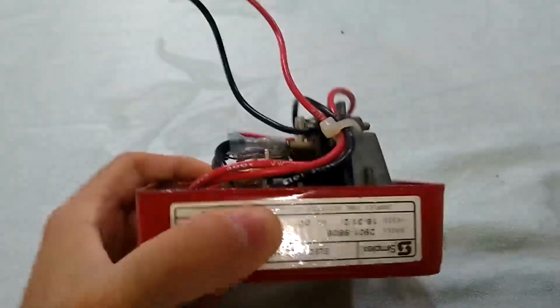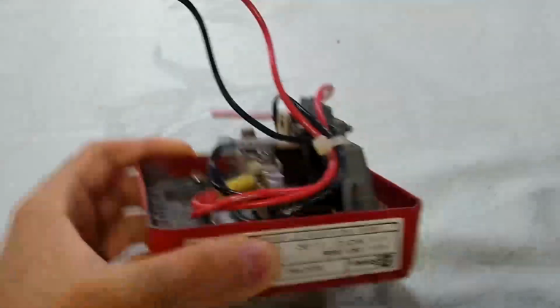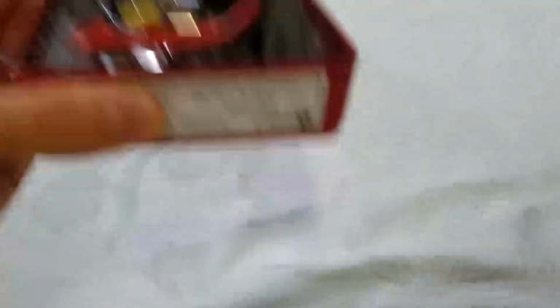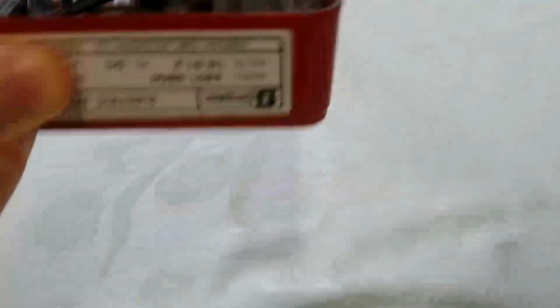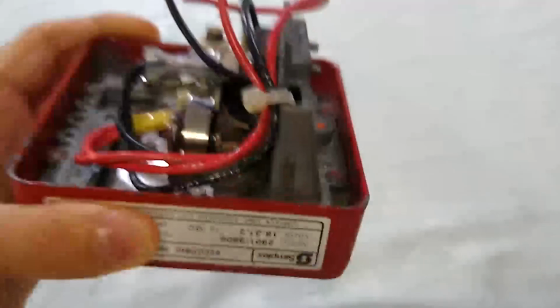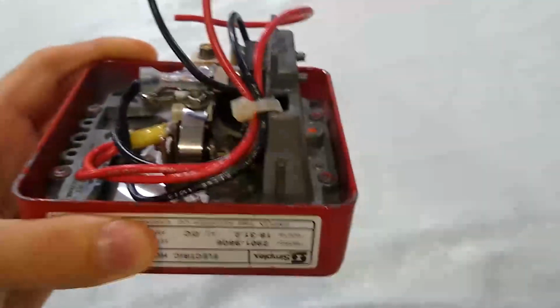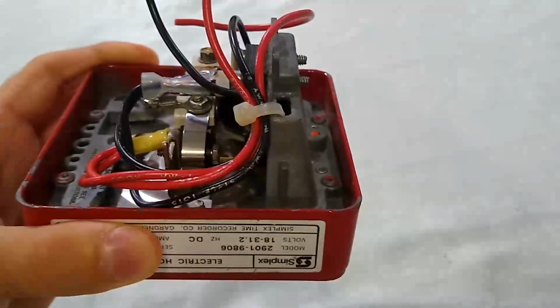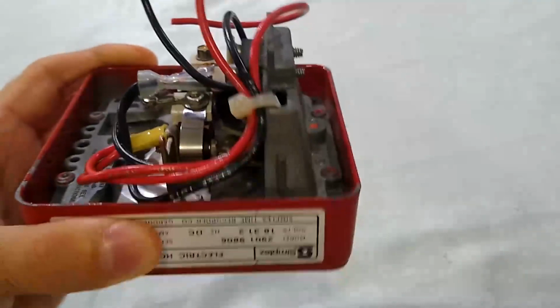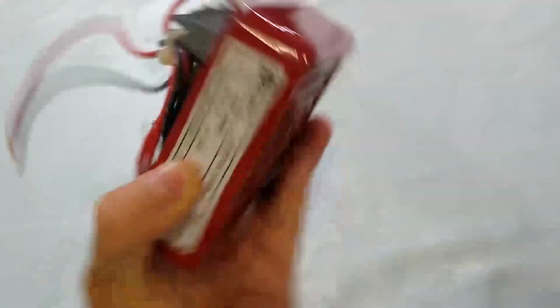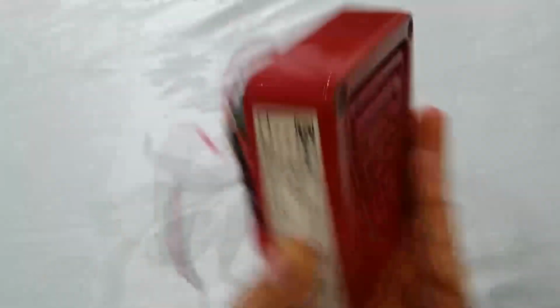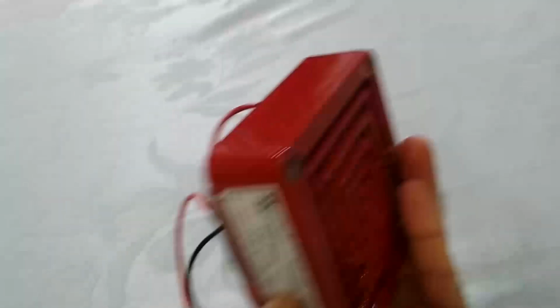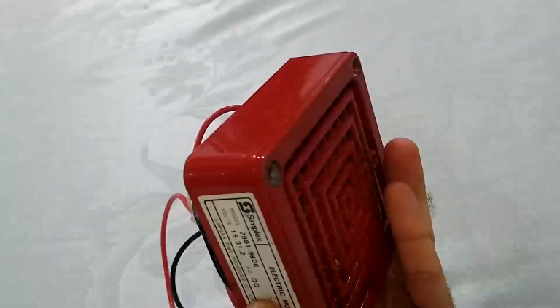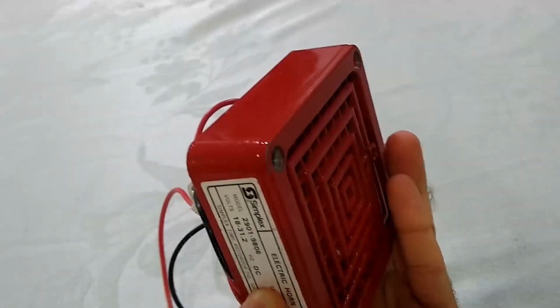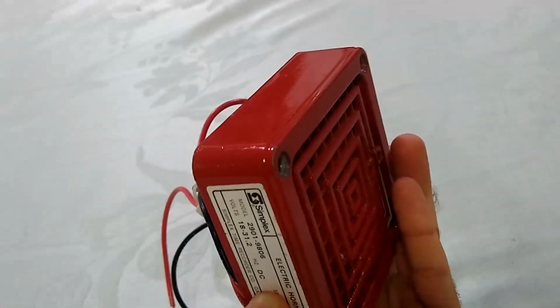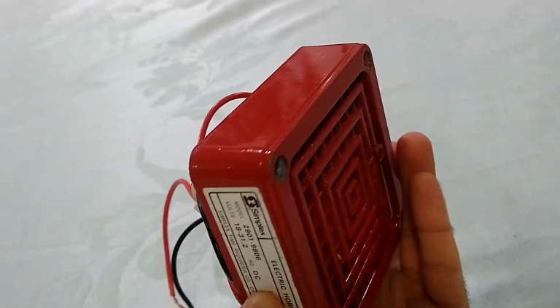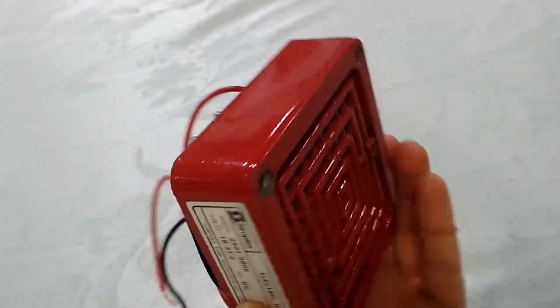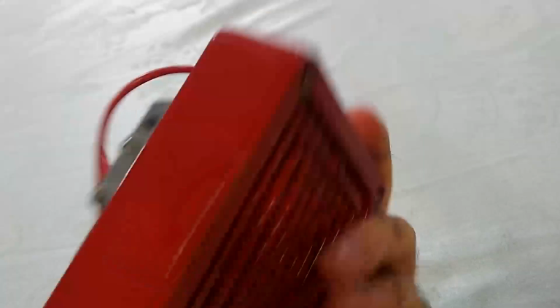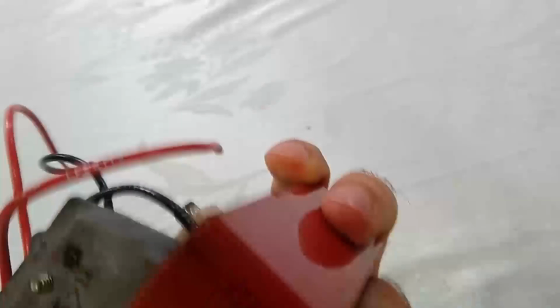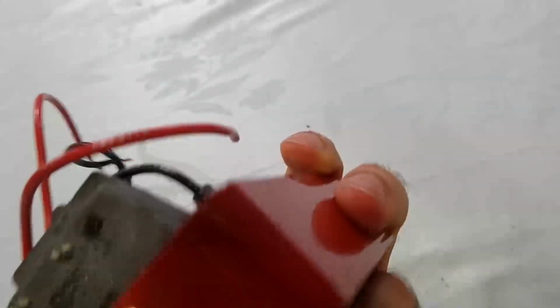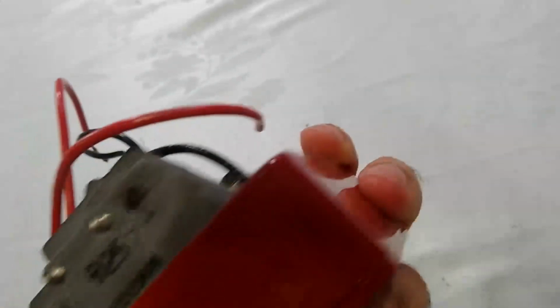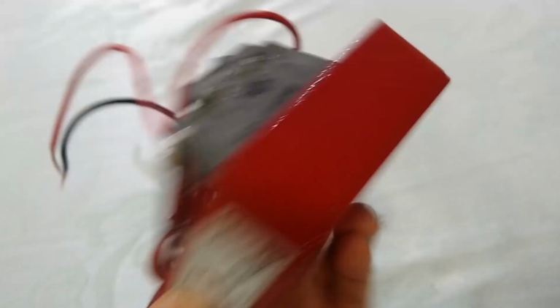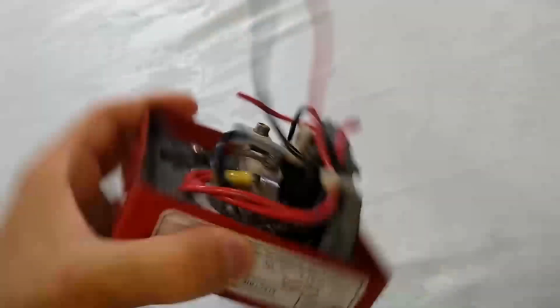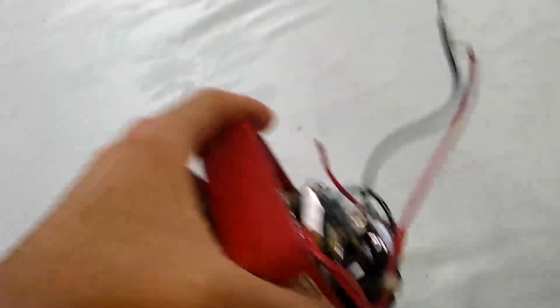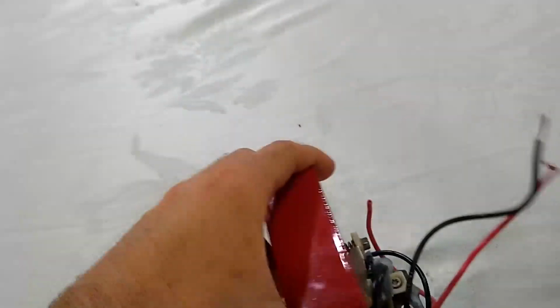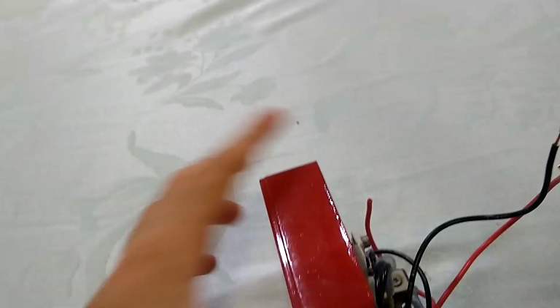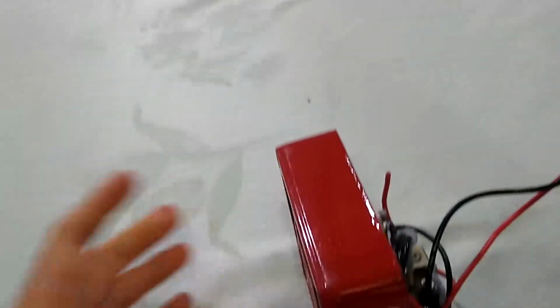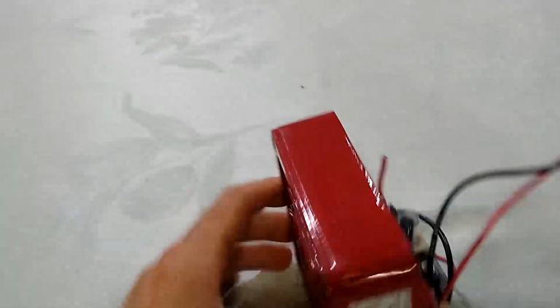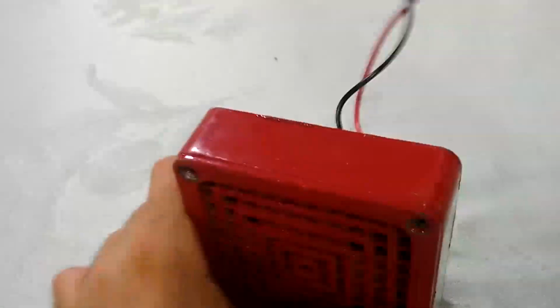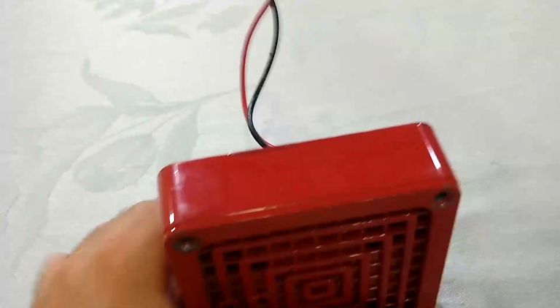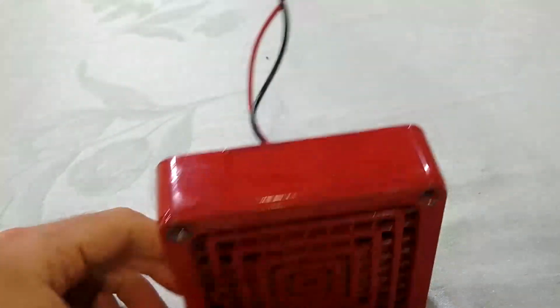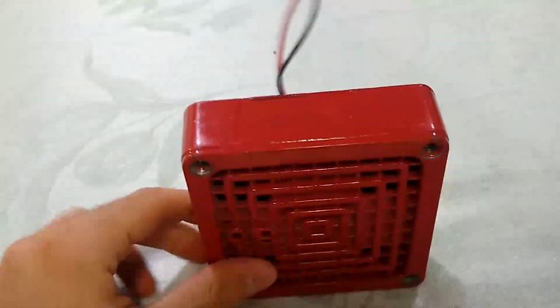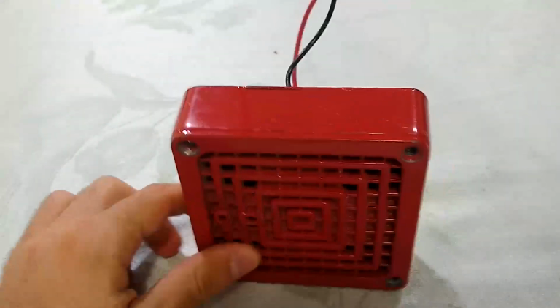Previously it would be like if you held it like this, it would sound fine, but then when you went to turn it on one side or the other, it would sound raspy and scratchy again.